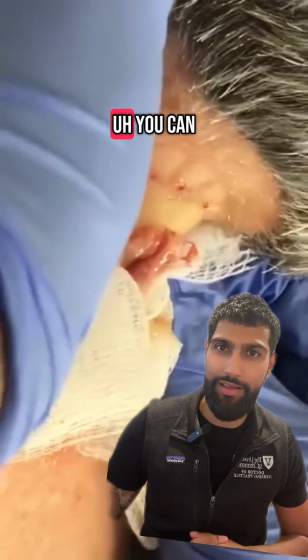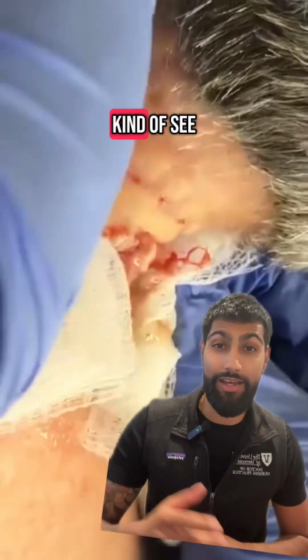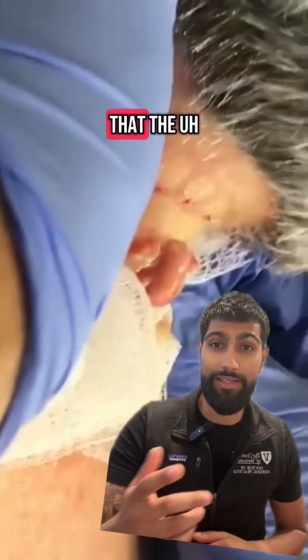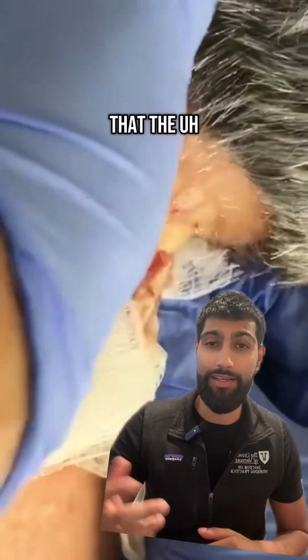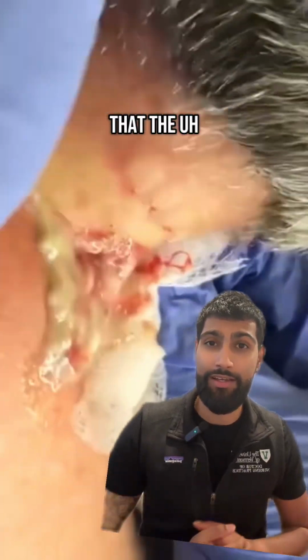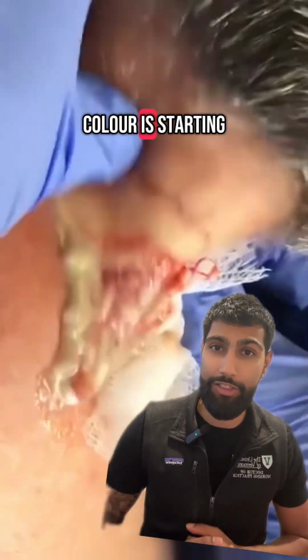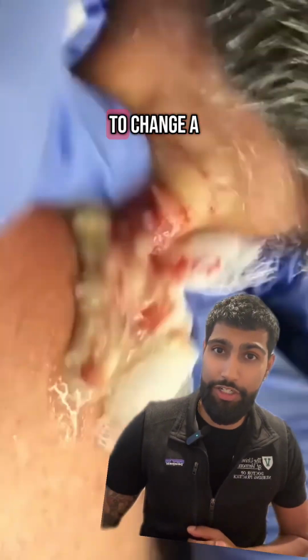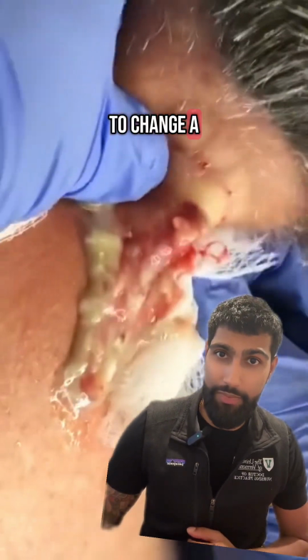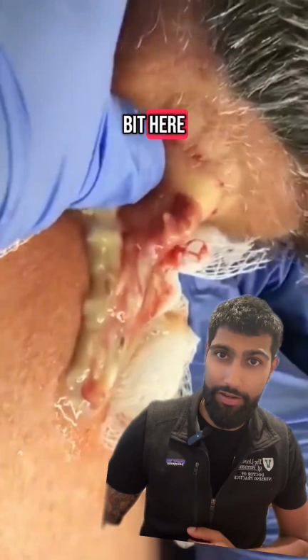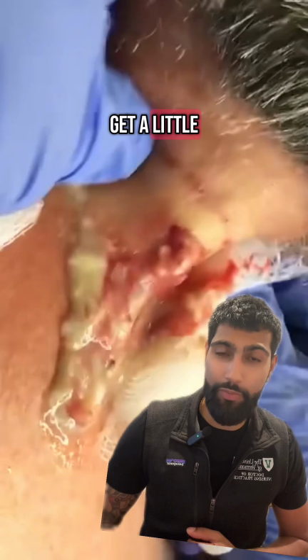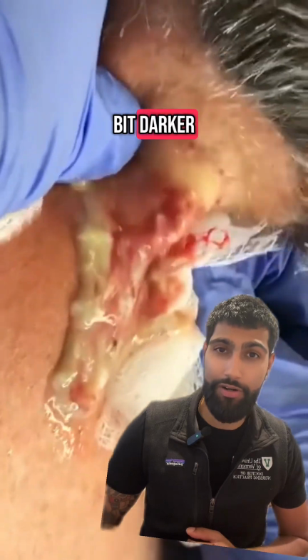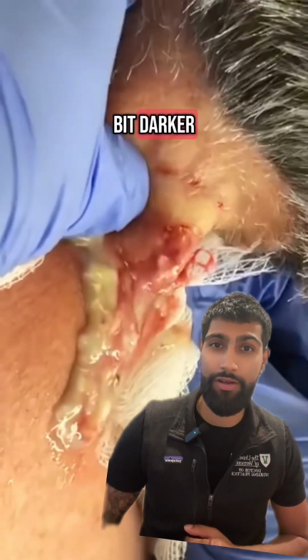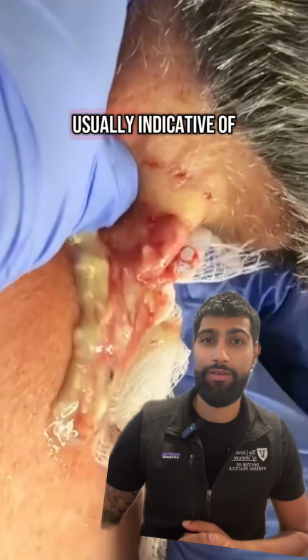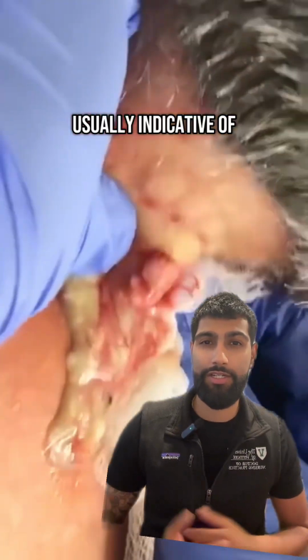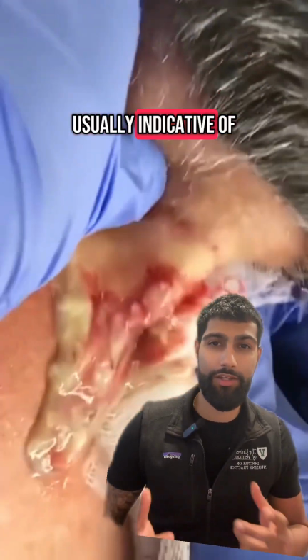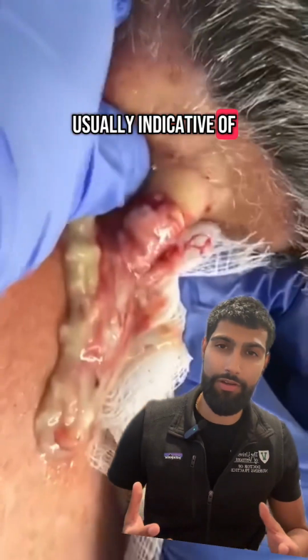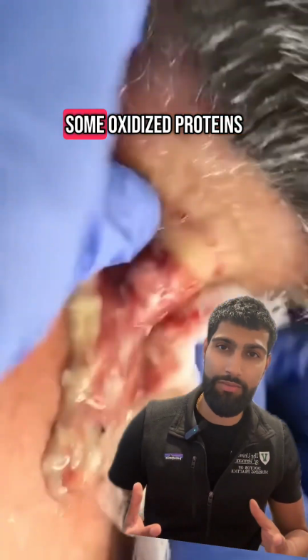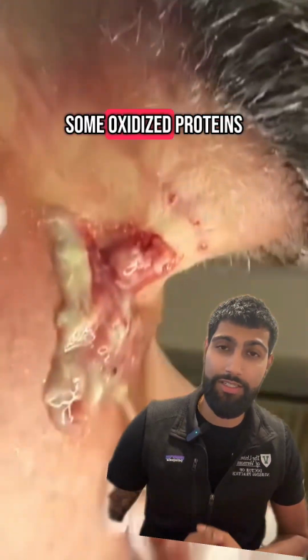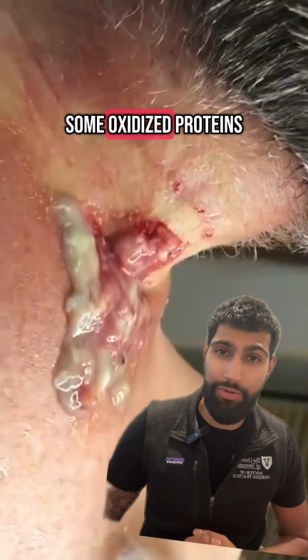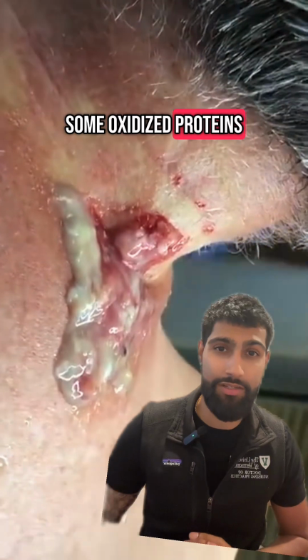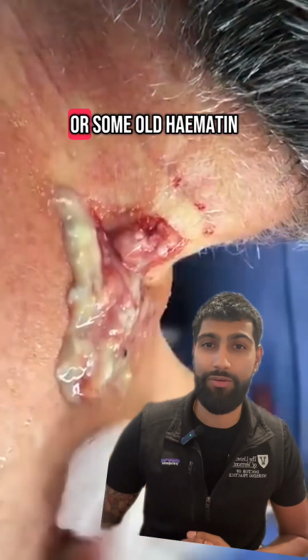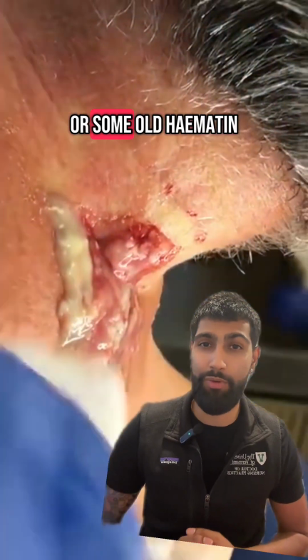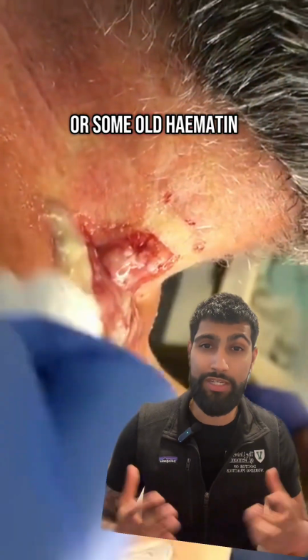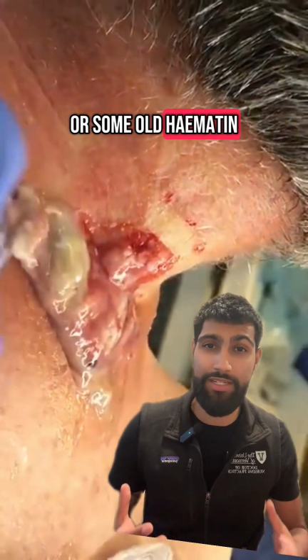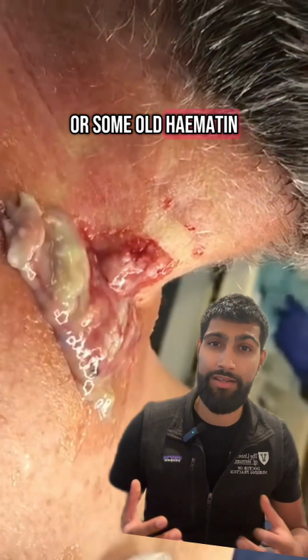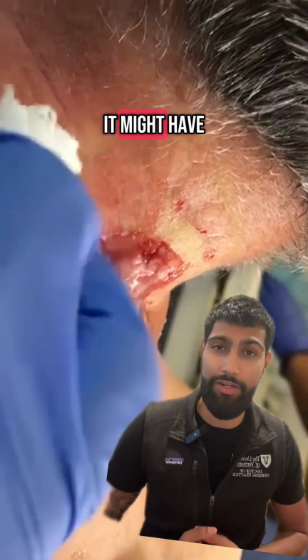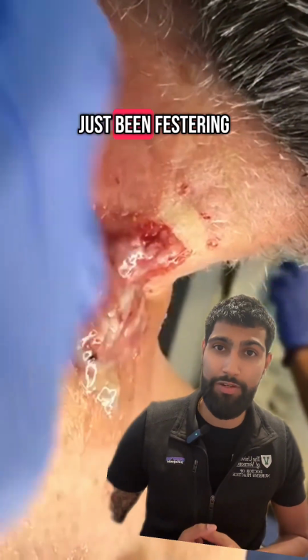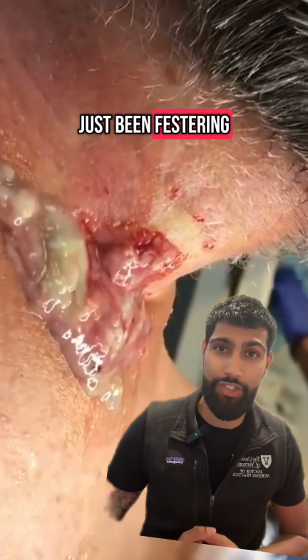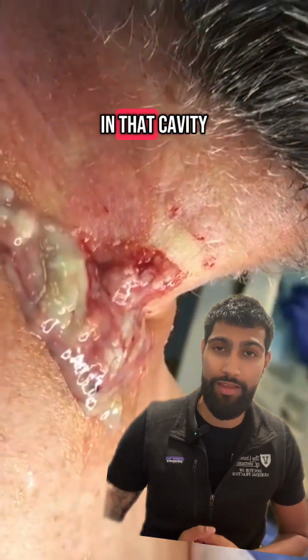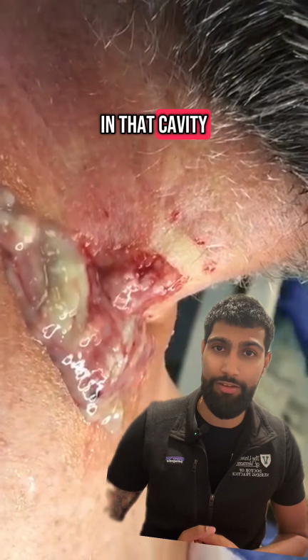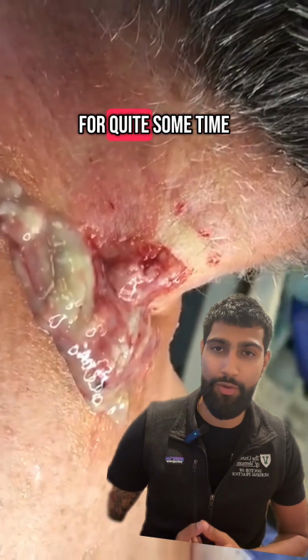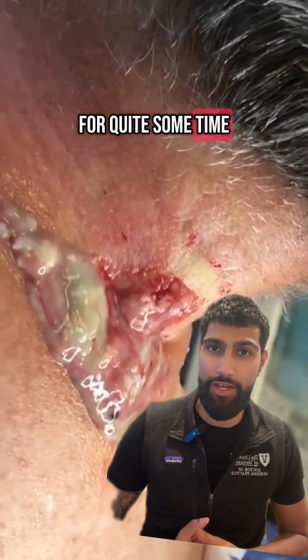You can kind of see that the color is starting to change a bit here, getting a little bit darker — usually indicative of some oxidized proteins or some old hematin that might have just been festering in that cavity for quite some time.